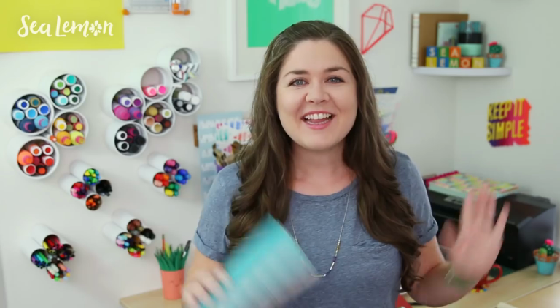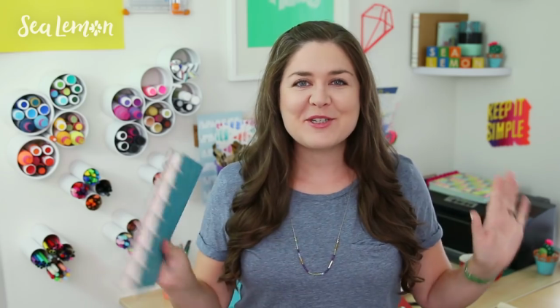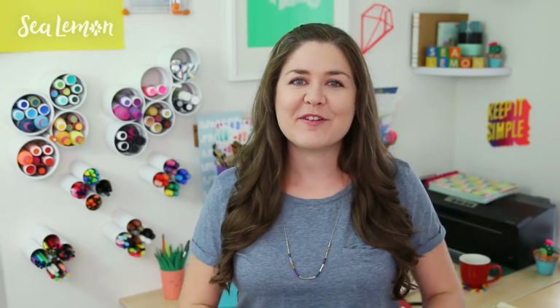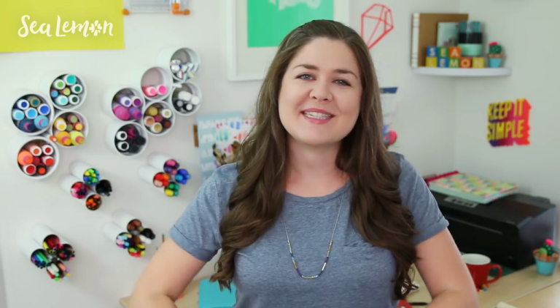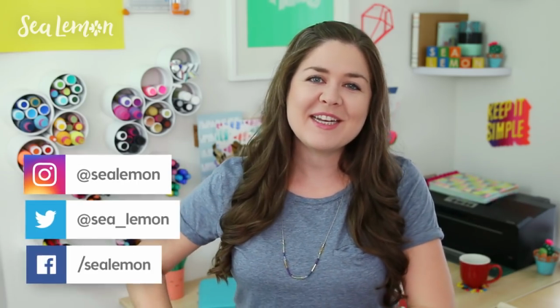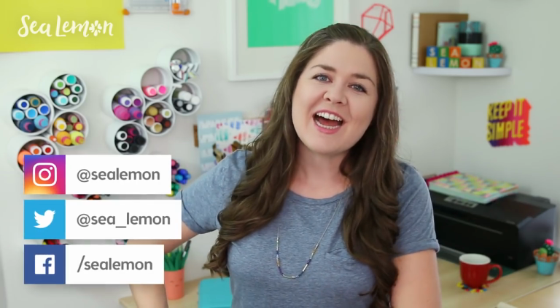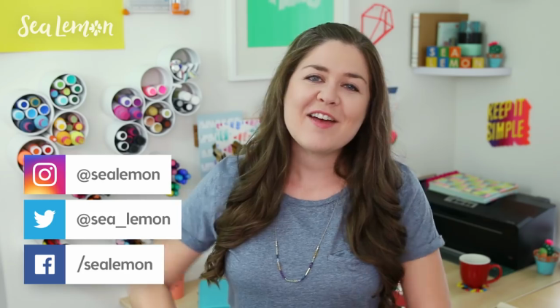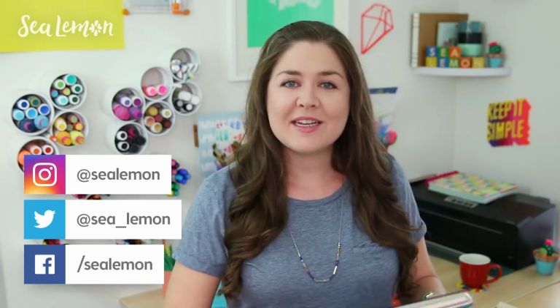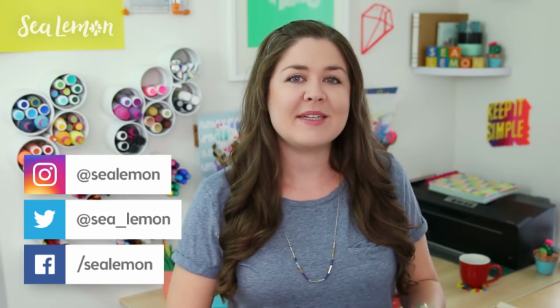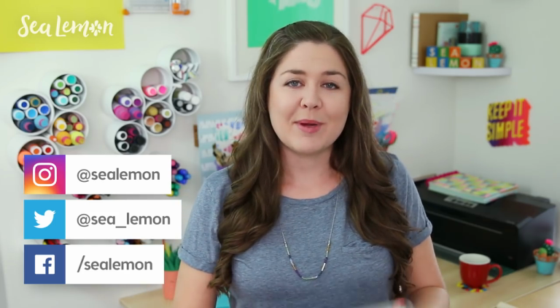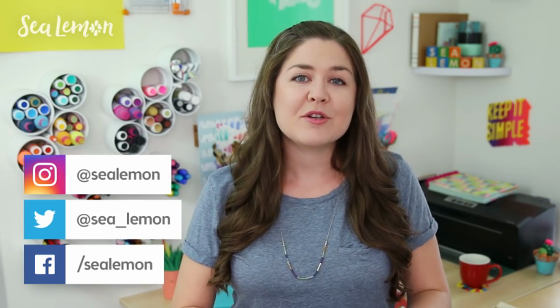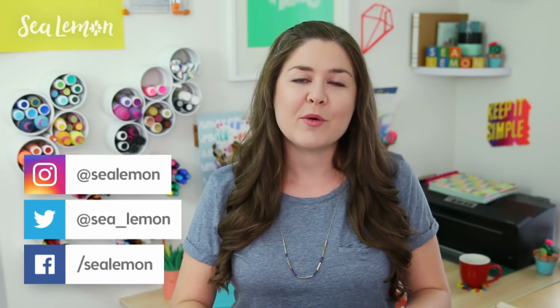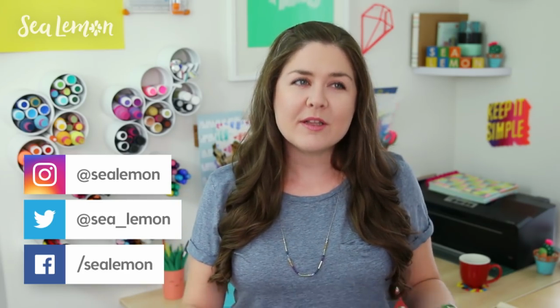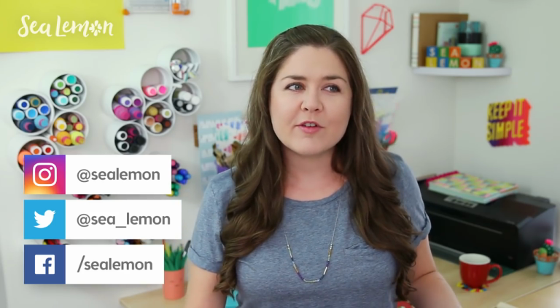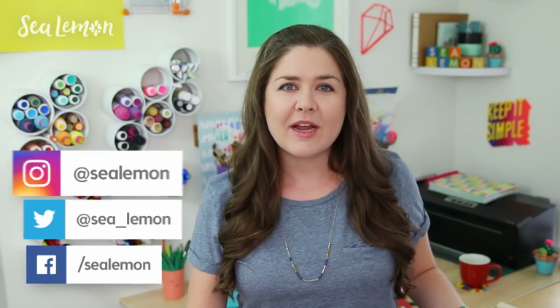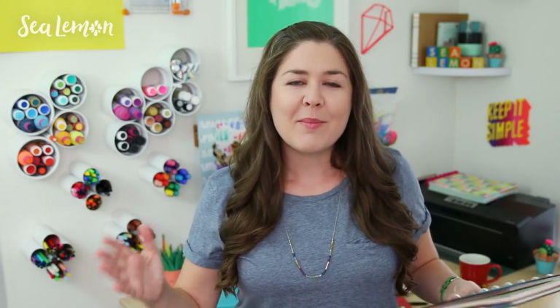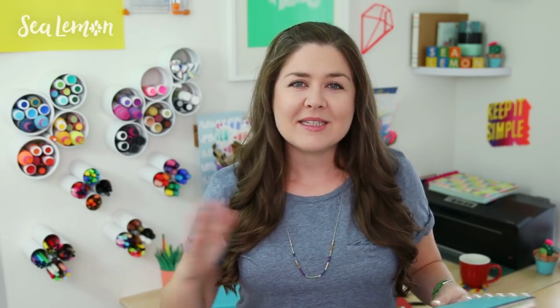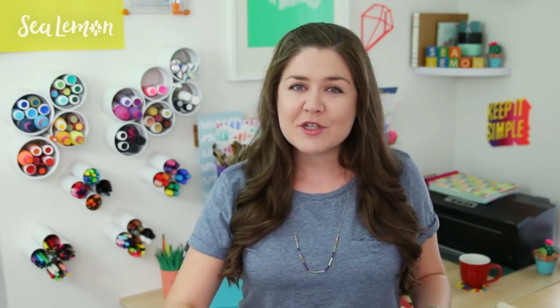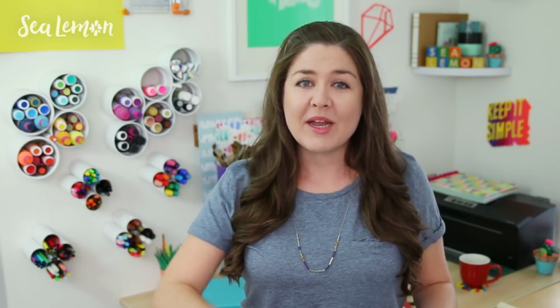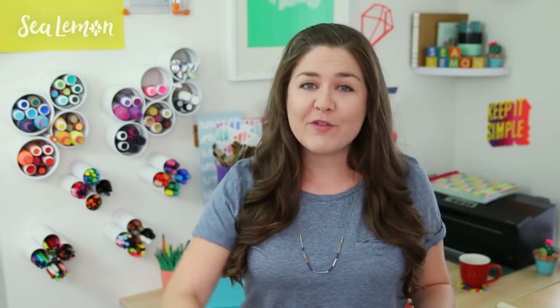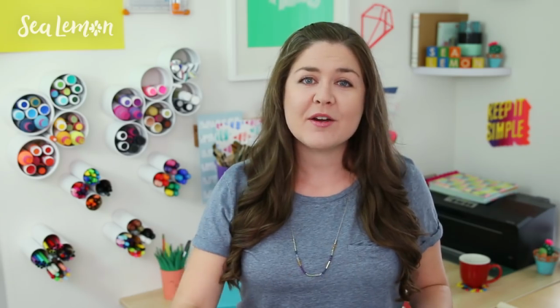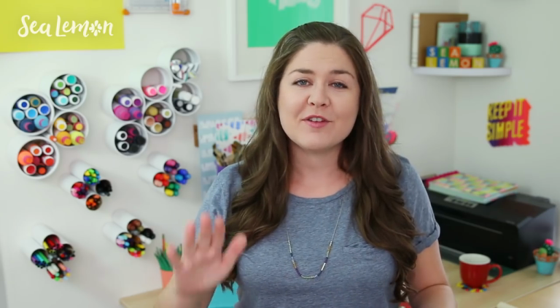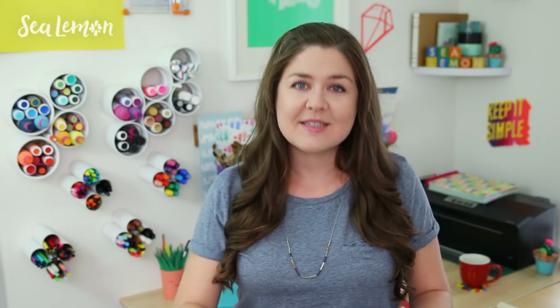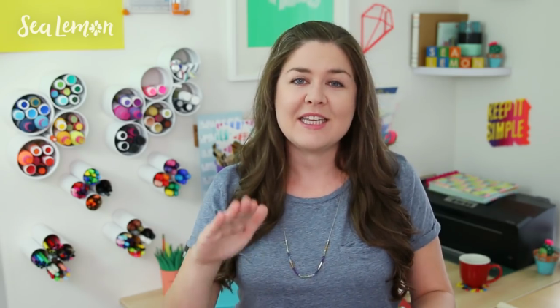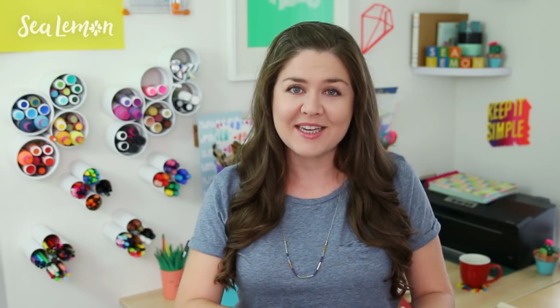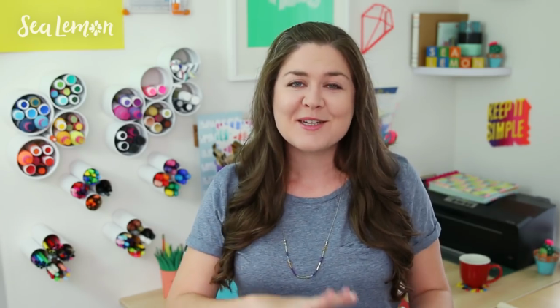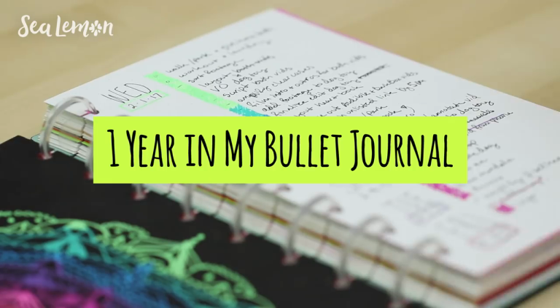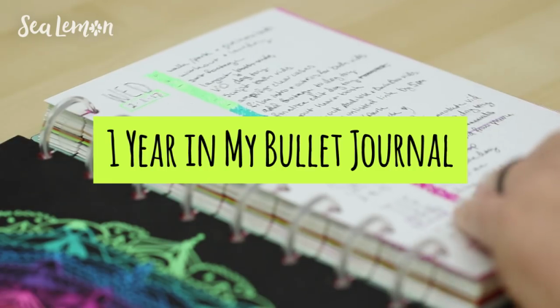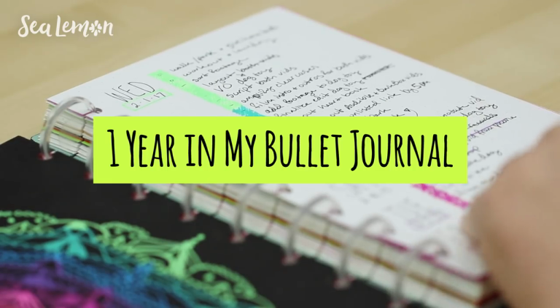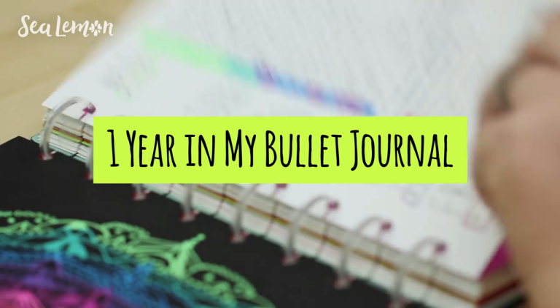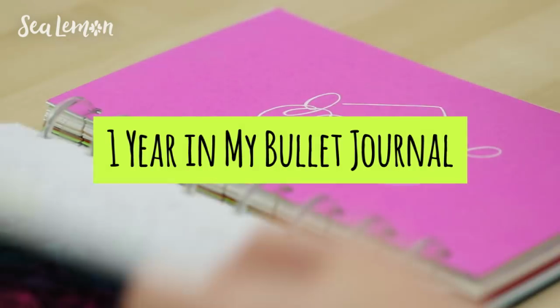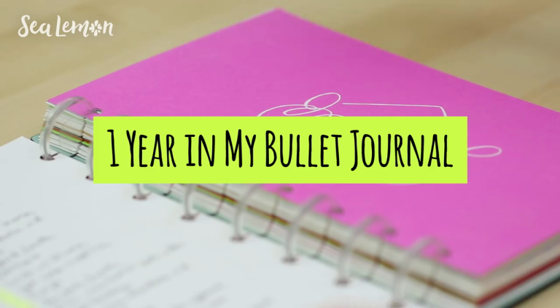Hello, it's Jennifer from Sea Lemon. I have been experimenting in my bullet journal for a little over a year now, but it's officially been a full year of consistently using it. So I wanted to do a little one-year review with you guys.